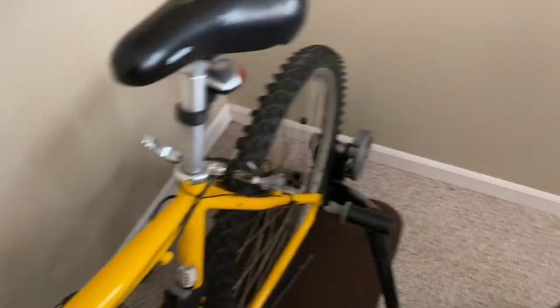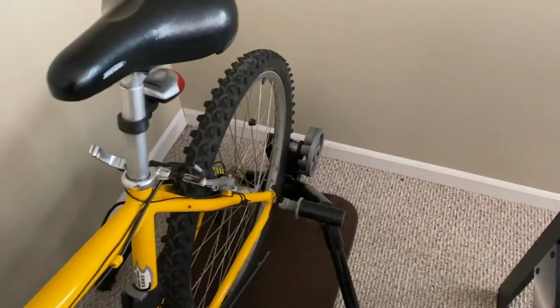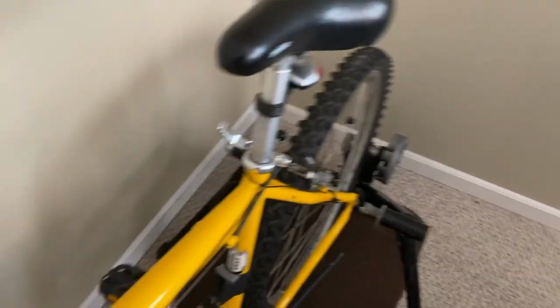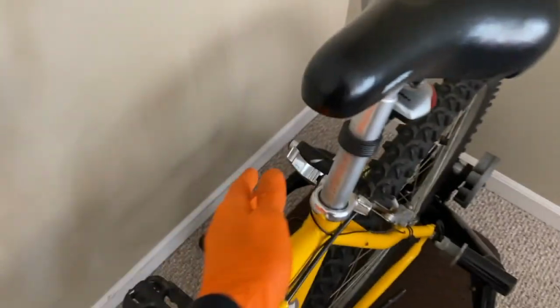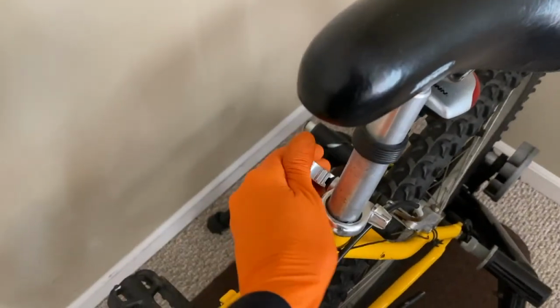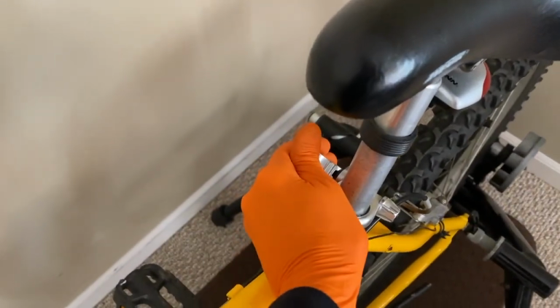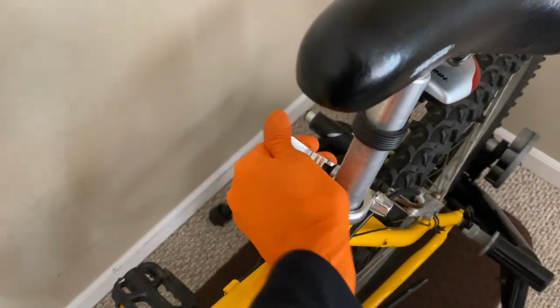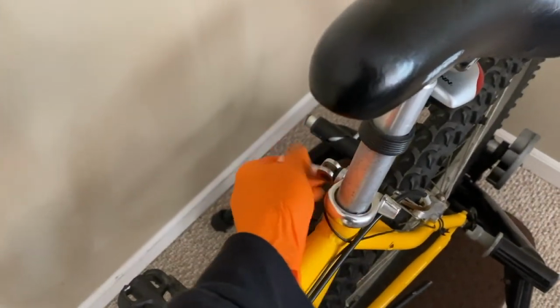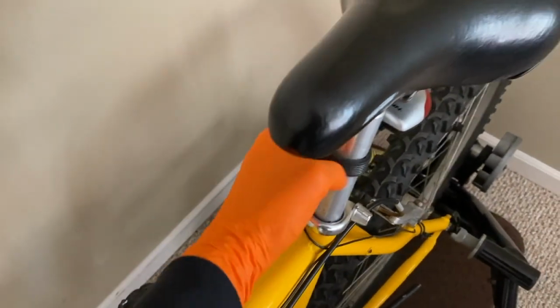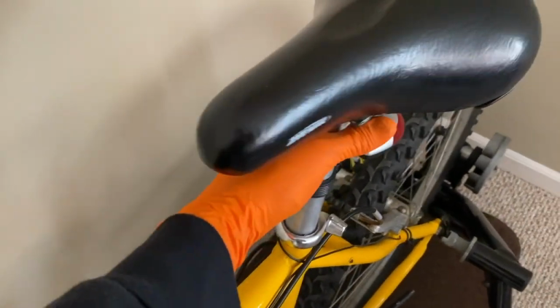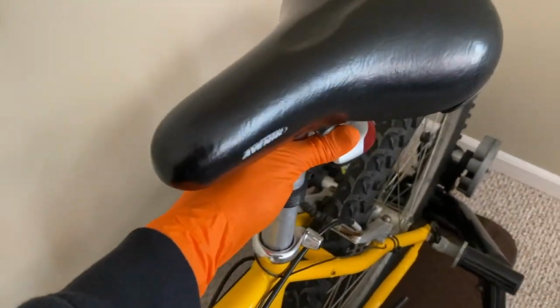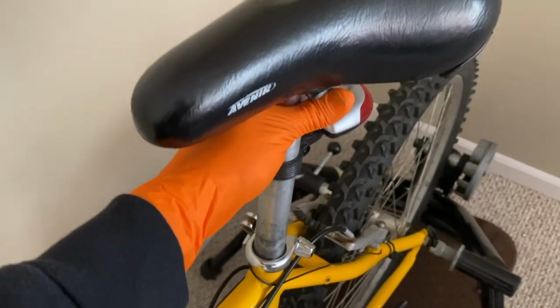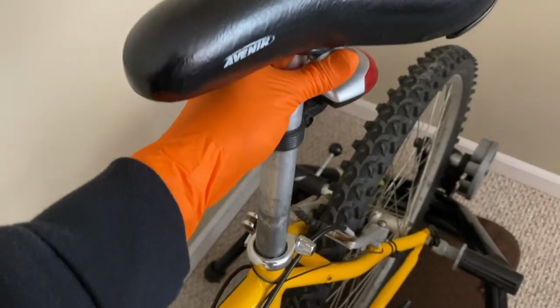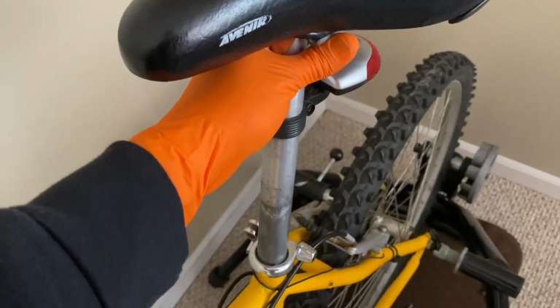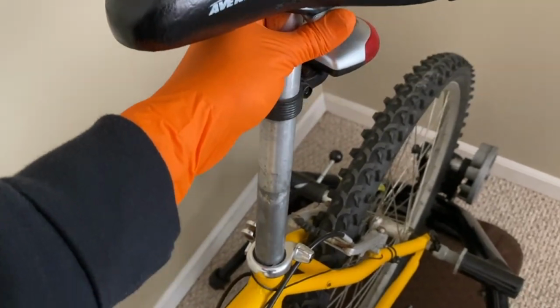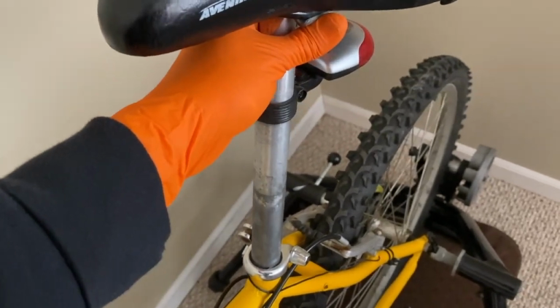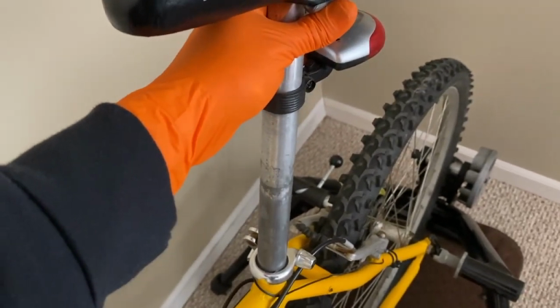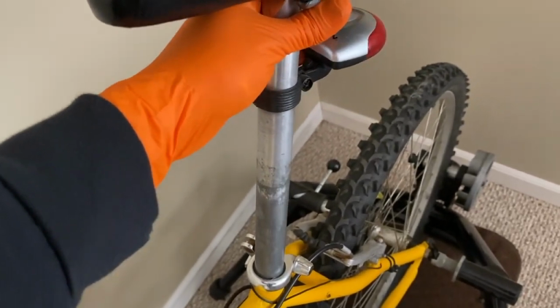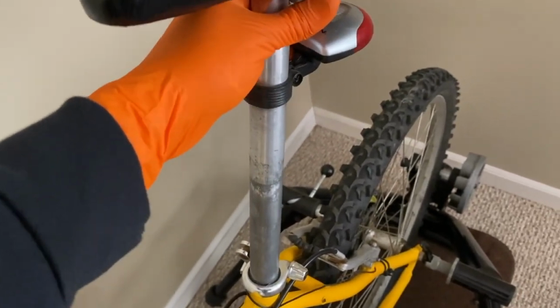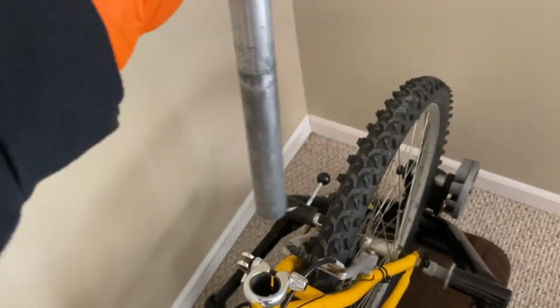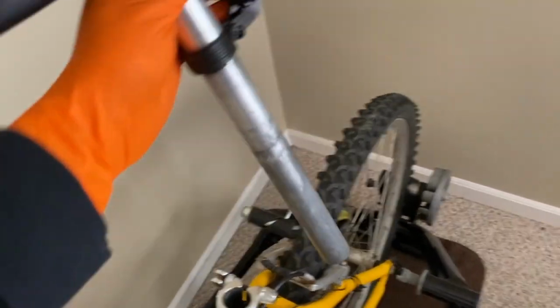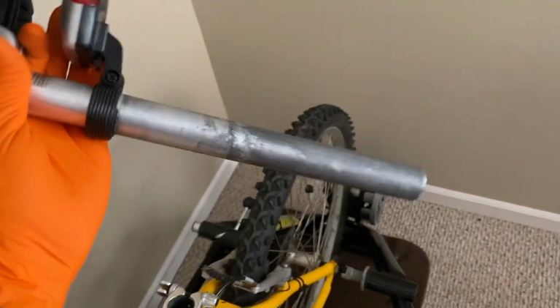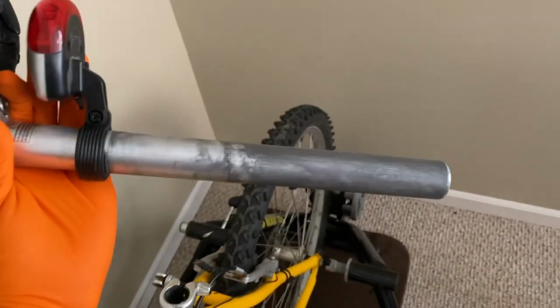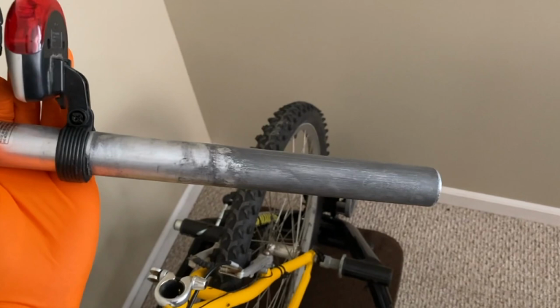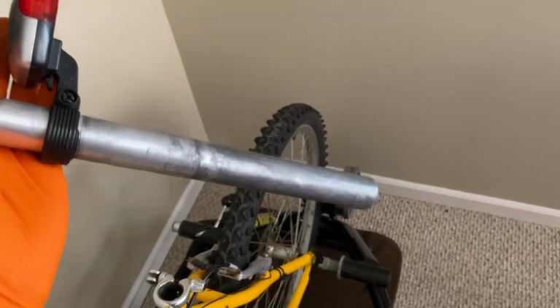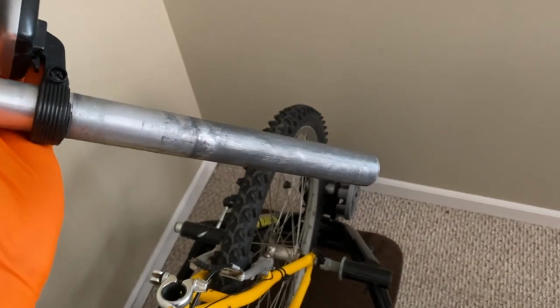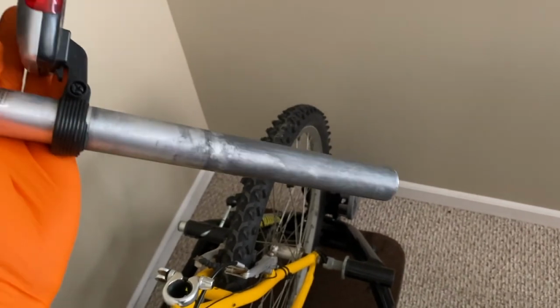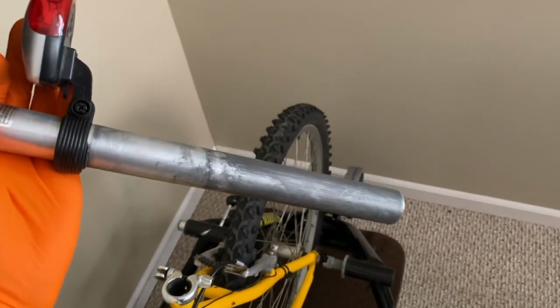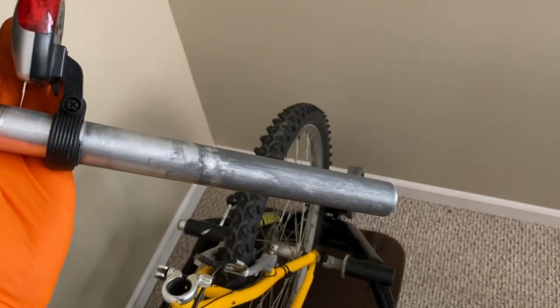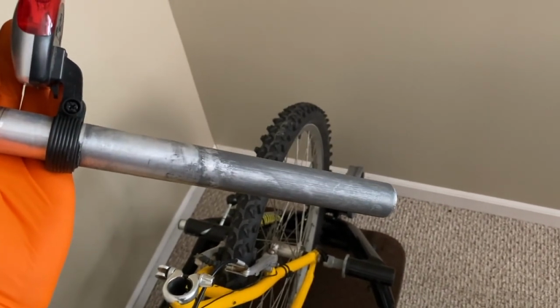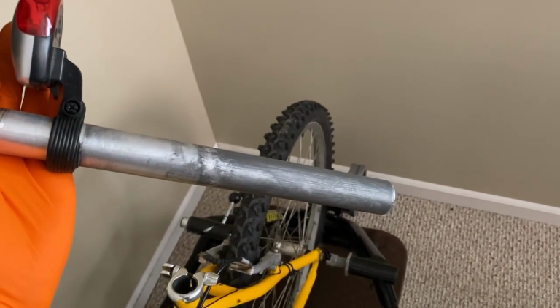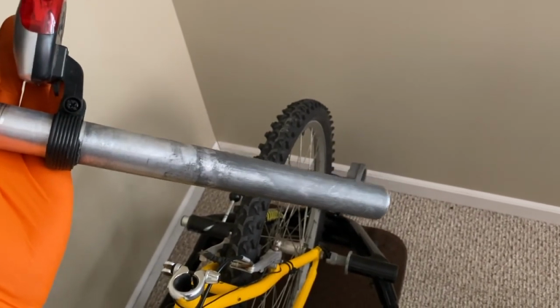It's kind of crammed back here, and to do that, remove that, pull up, be careful. In most cases, this part is greased or oiled. You don't want that on your clothes. Let's head to the workbench.